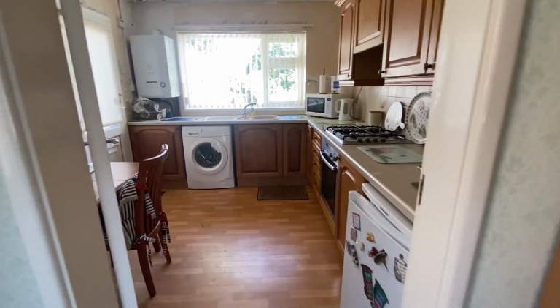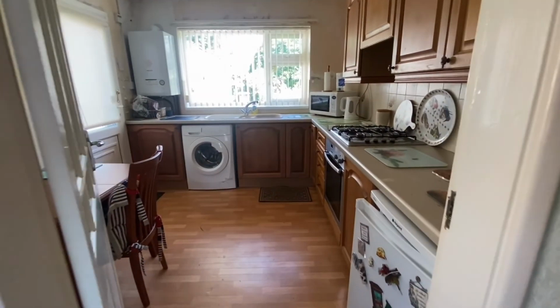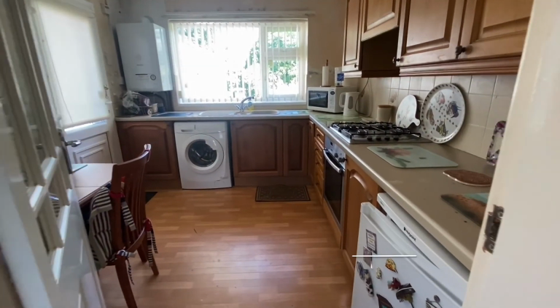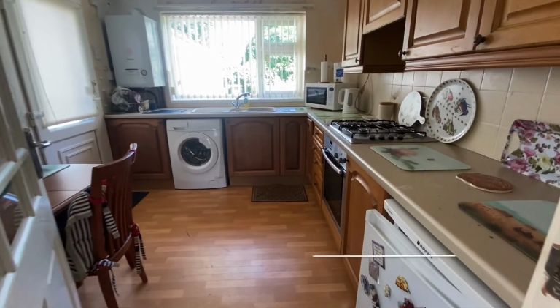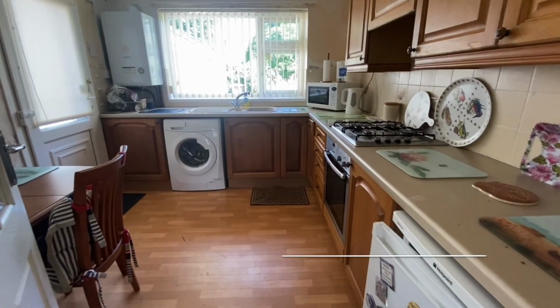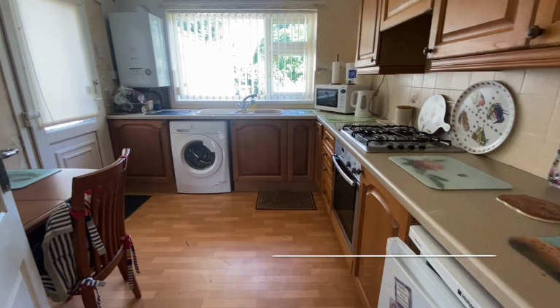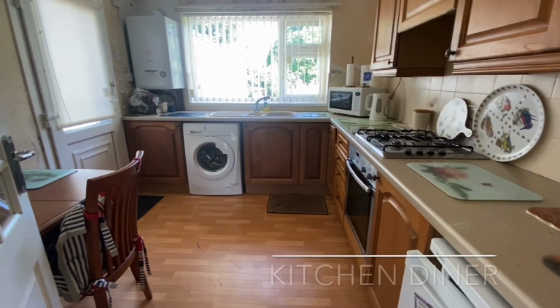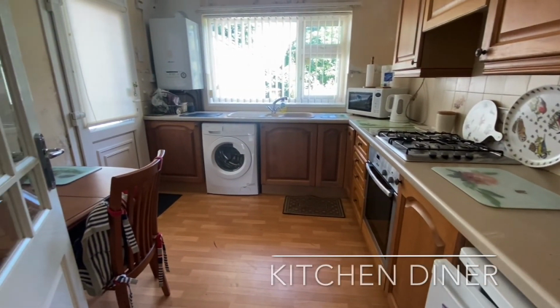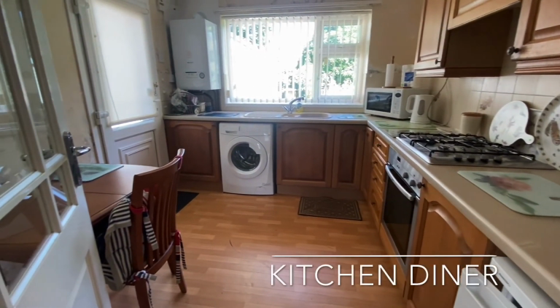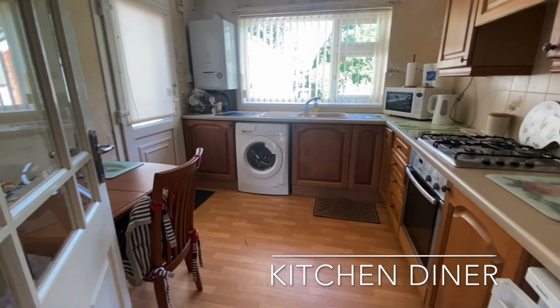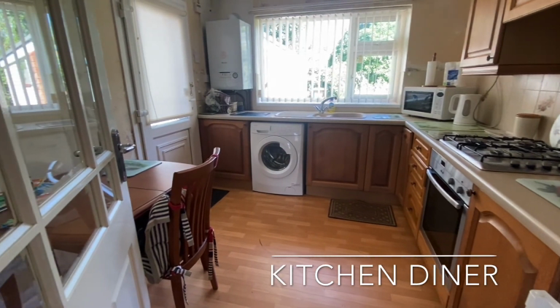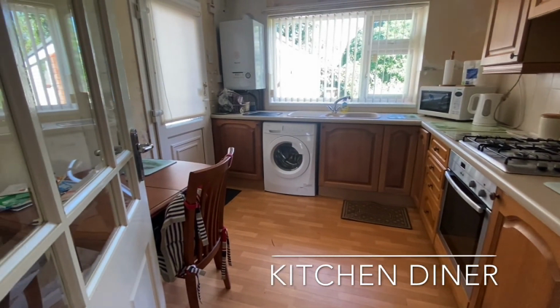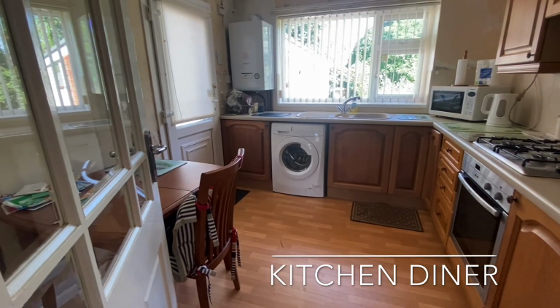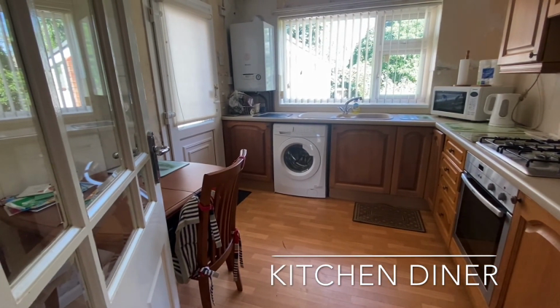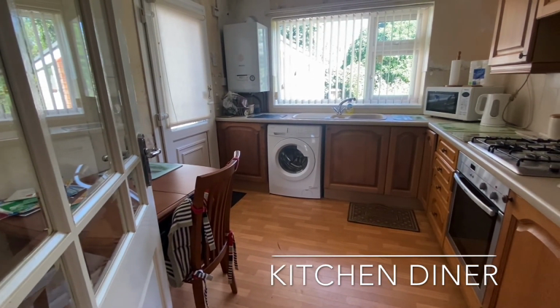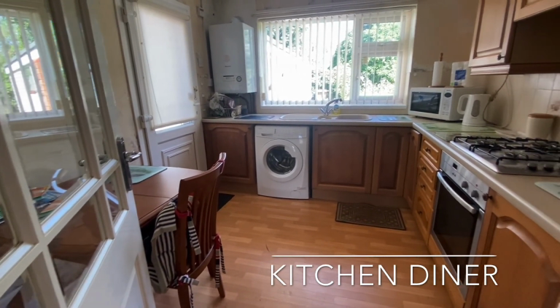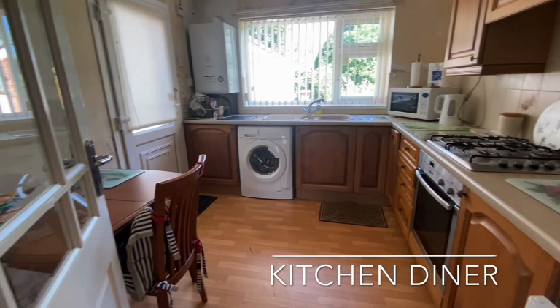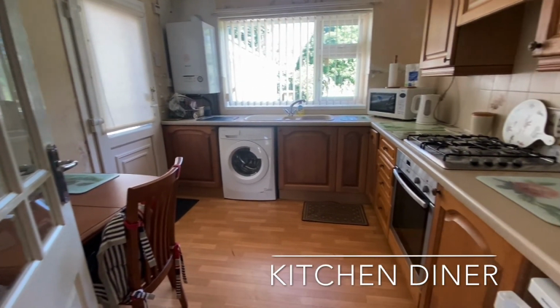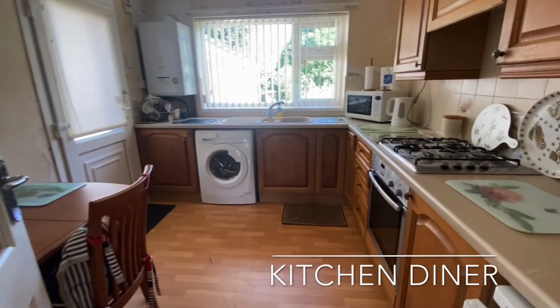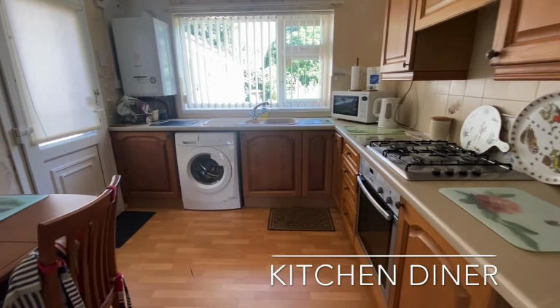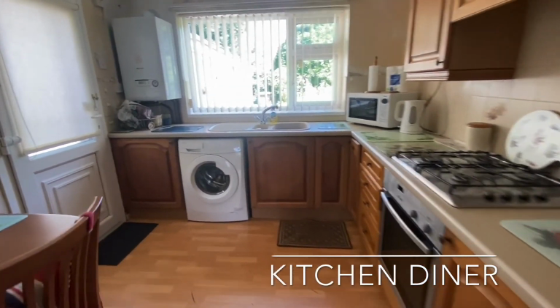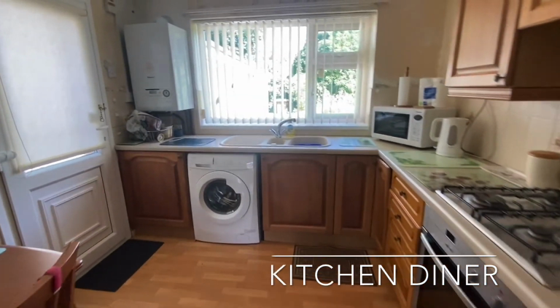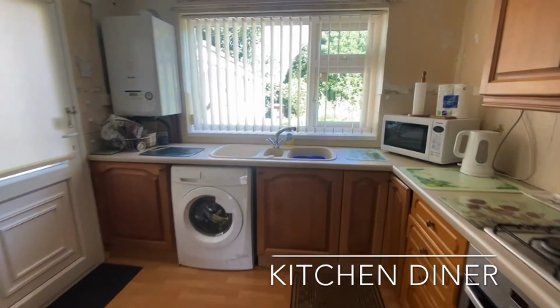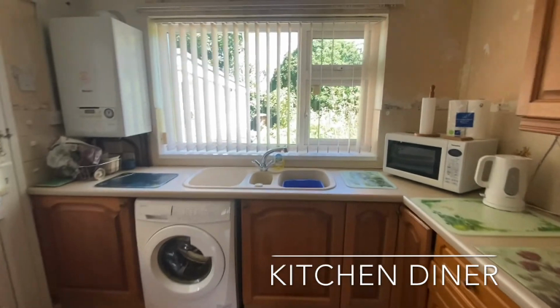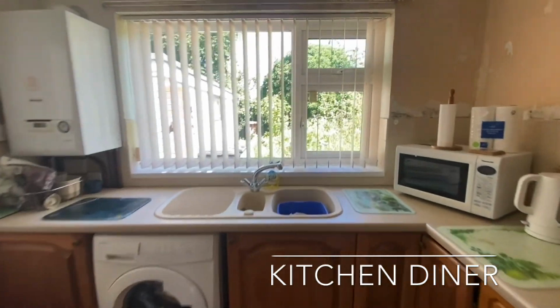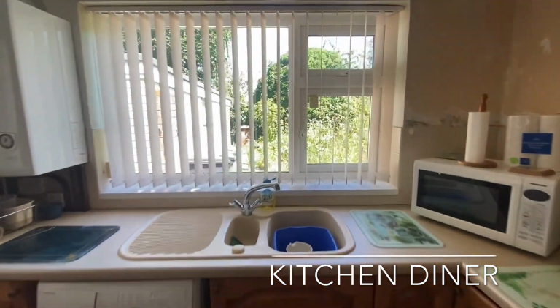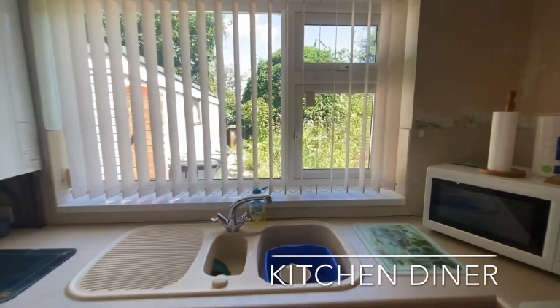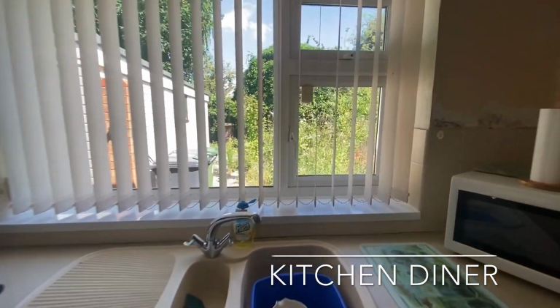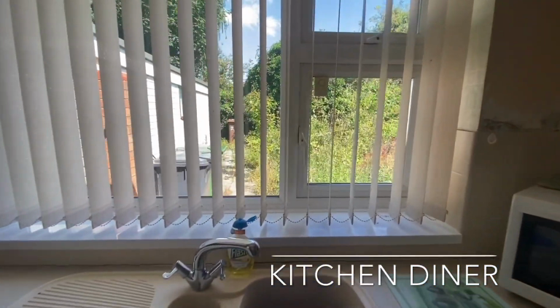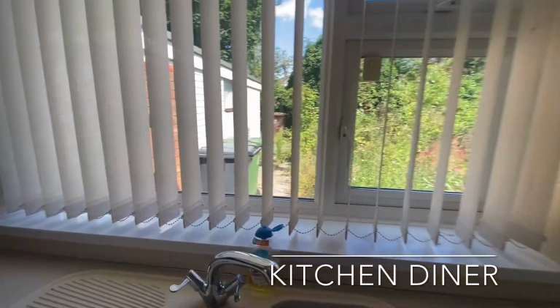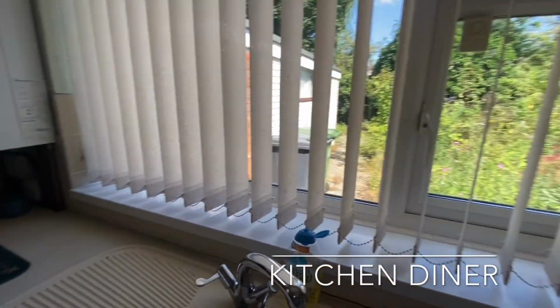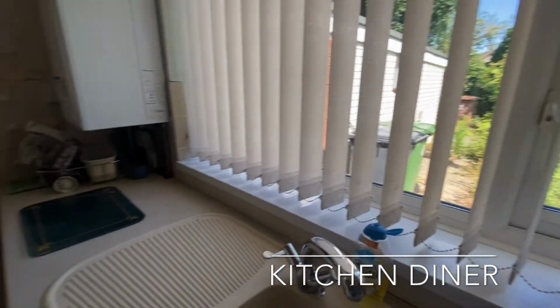To the rear is the kitchen diner, offering an array of work surface and cupboard storage space, freestanding appliance space, and an external door leading out onto the driveway.